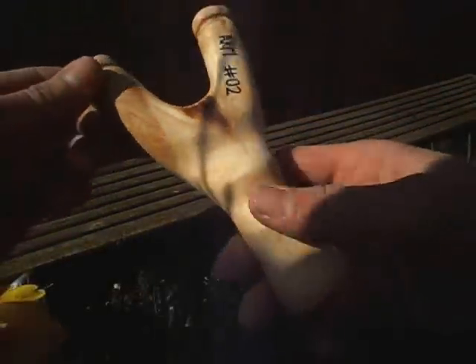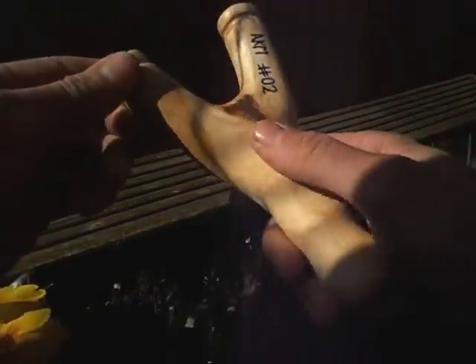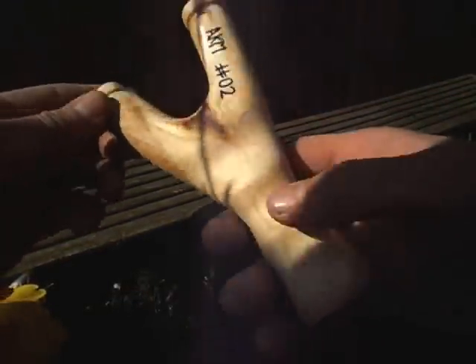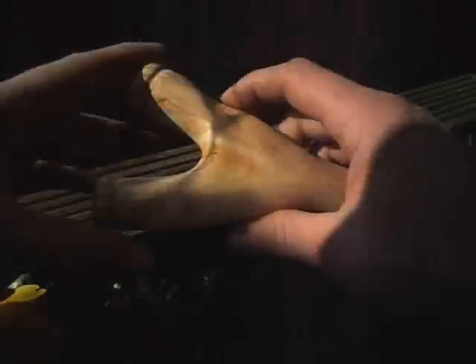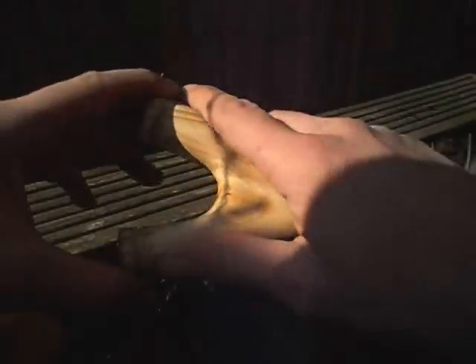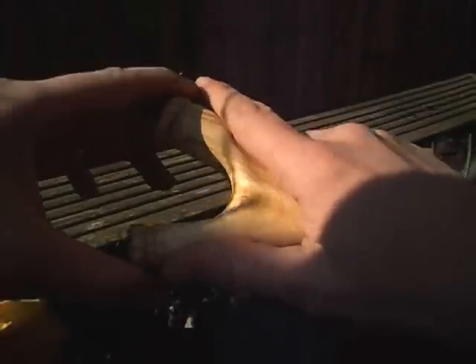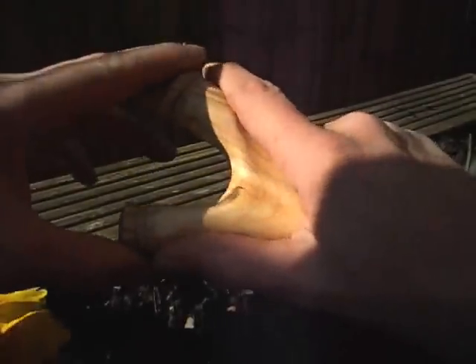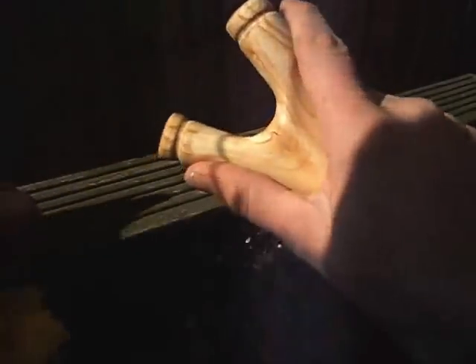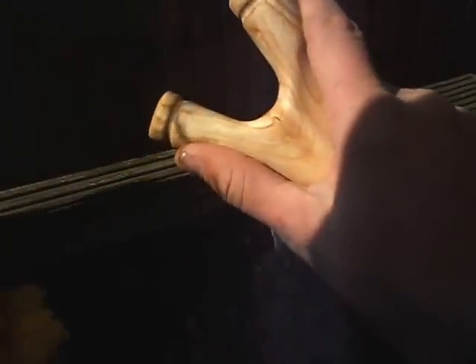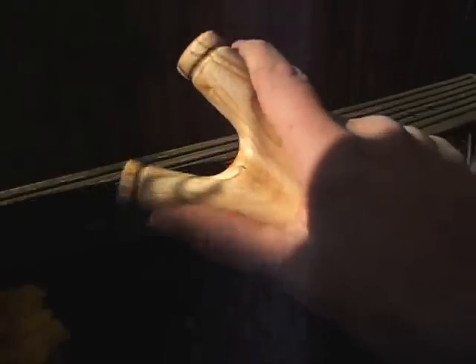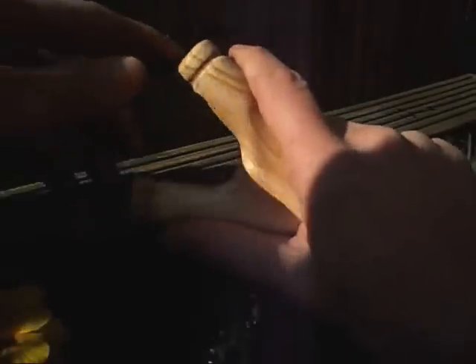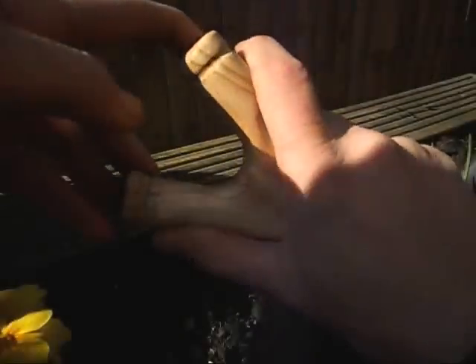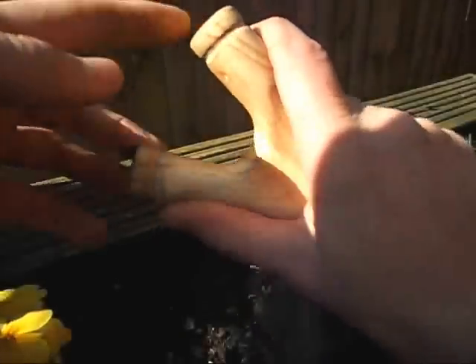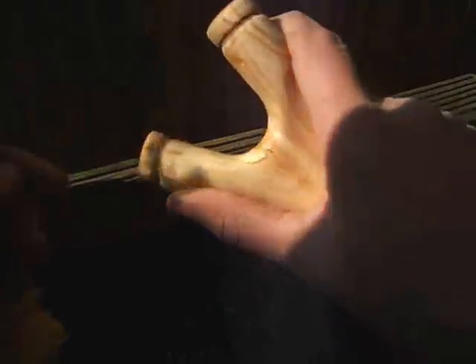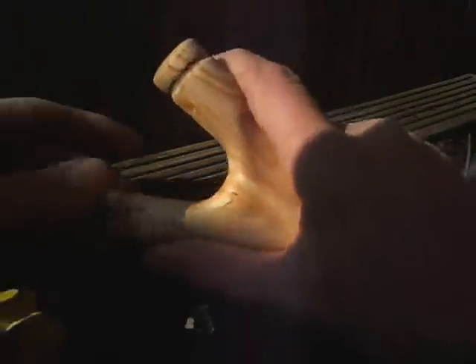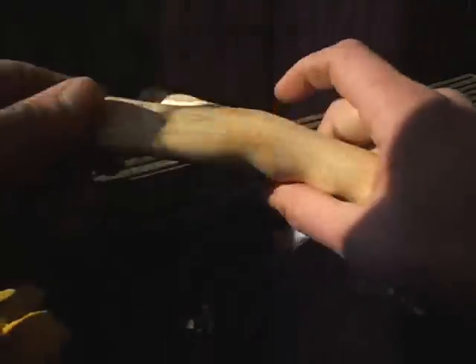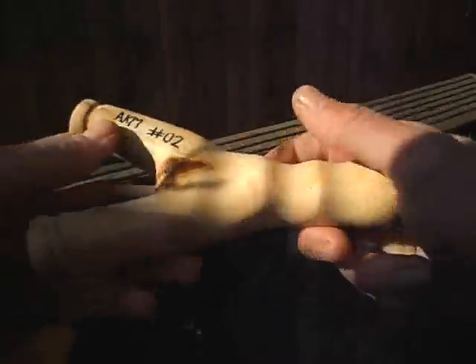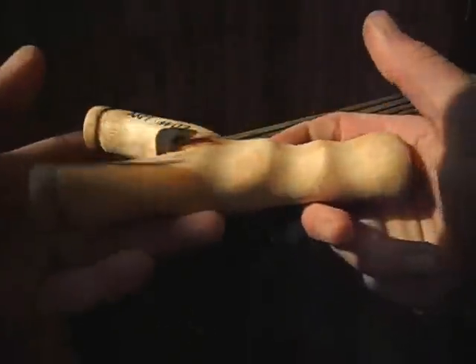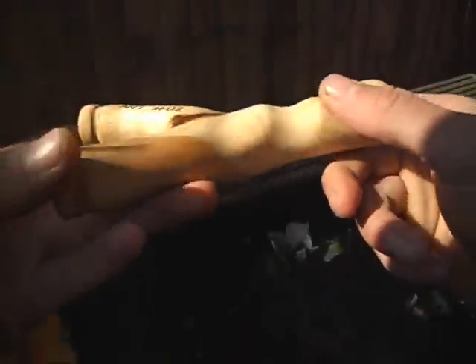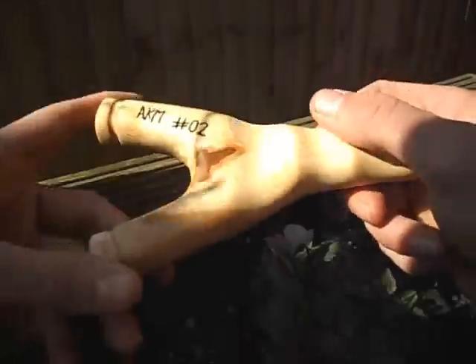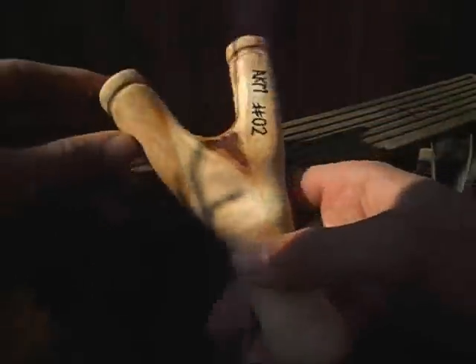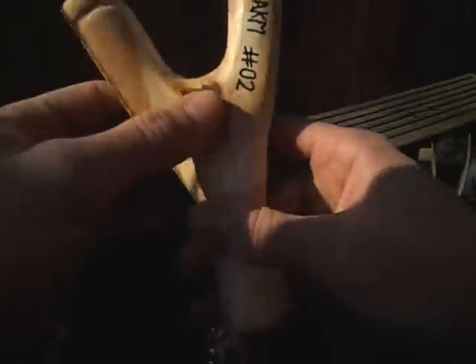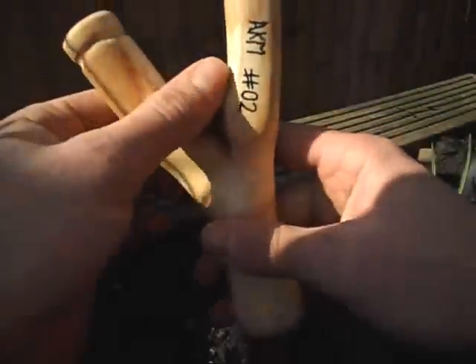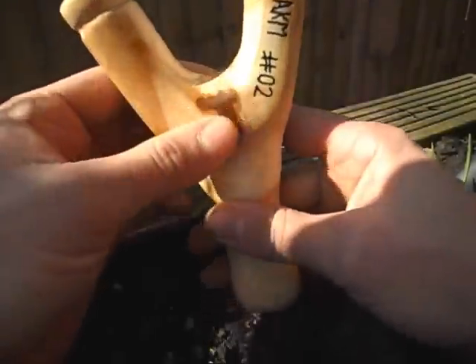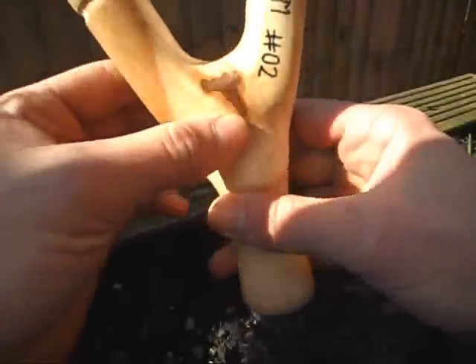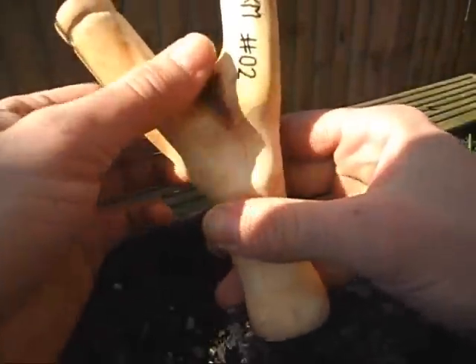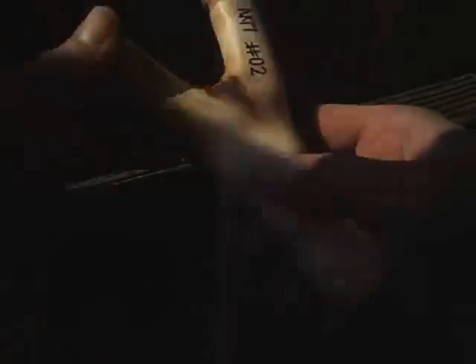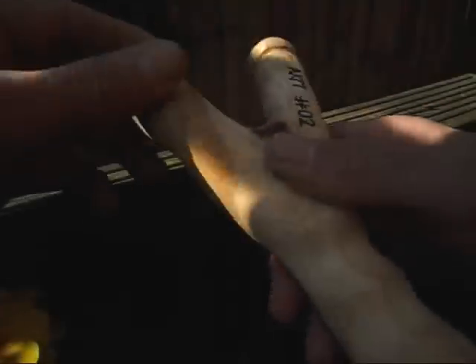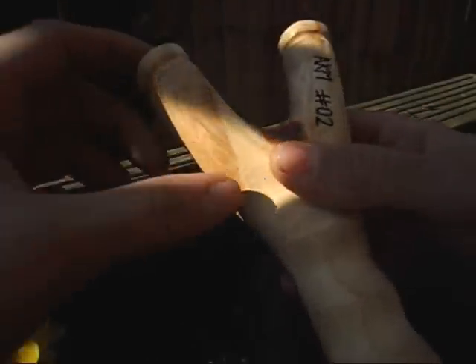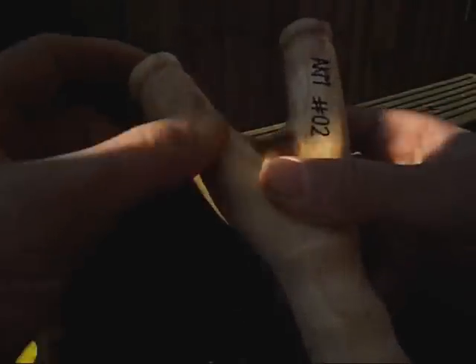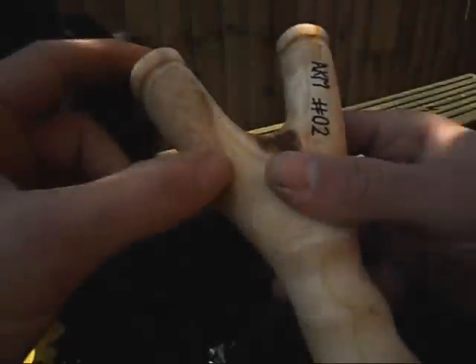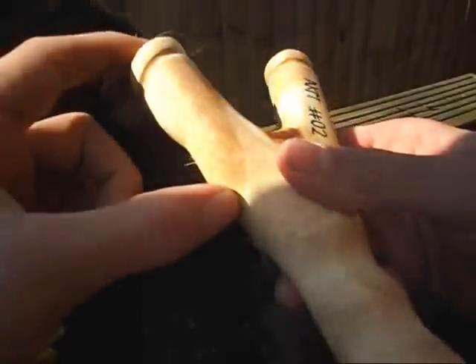Sculpted some finger grooves on the front and also on the back. Nice deep forks, big chunky slingshot. Left a bit of the bark in the front there — looks really nice and it's got like a natural stain to it.